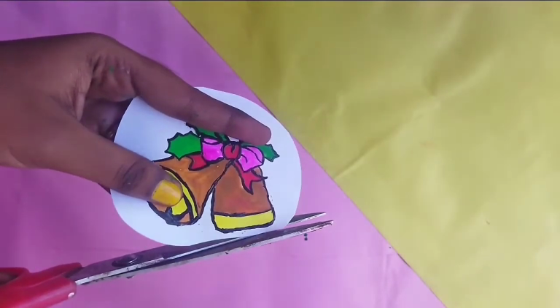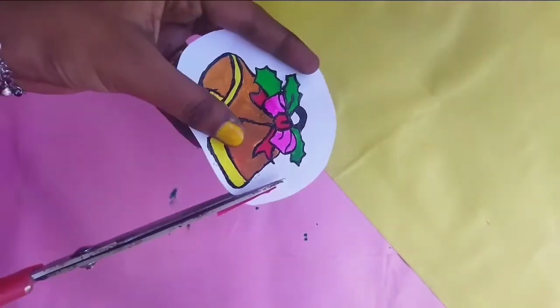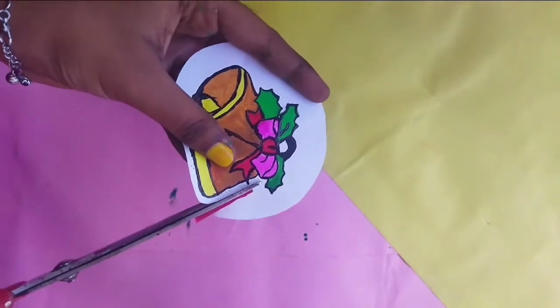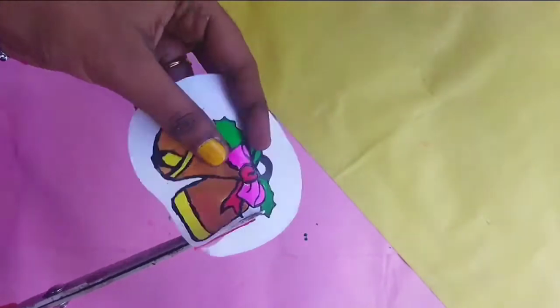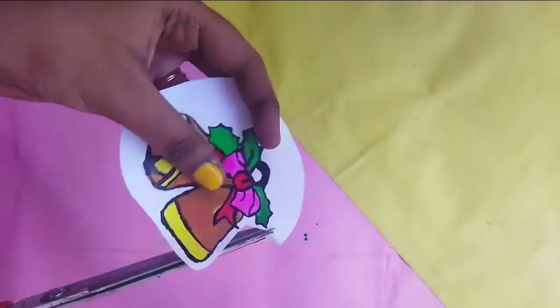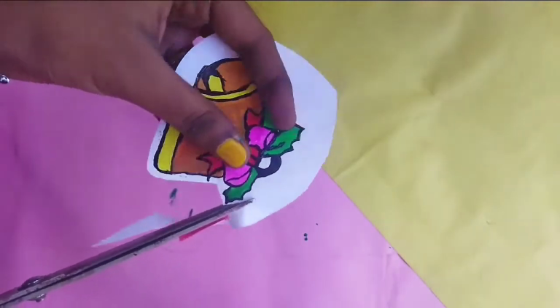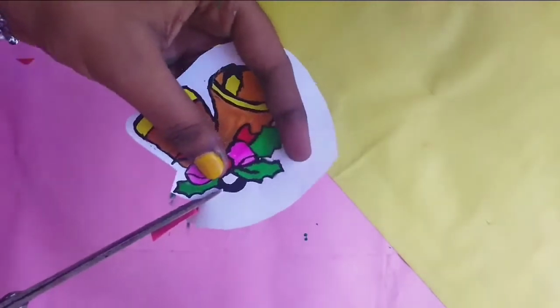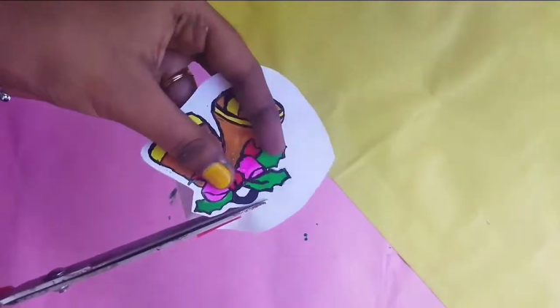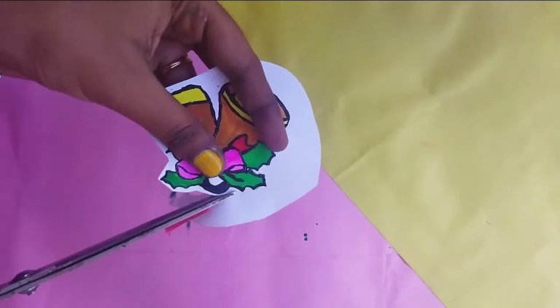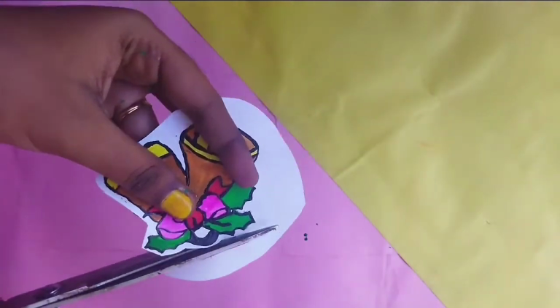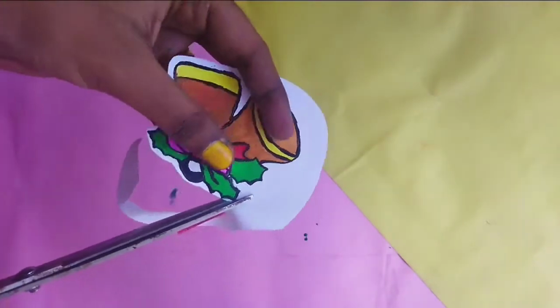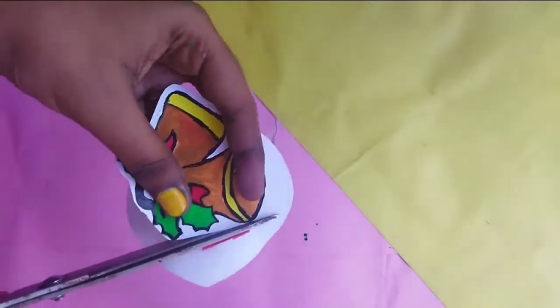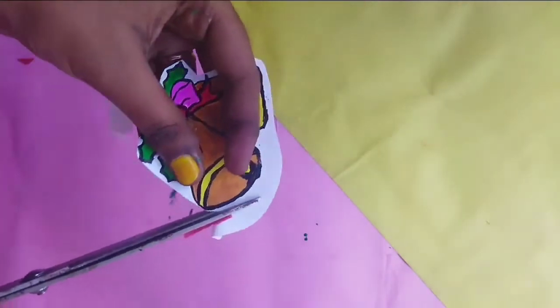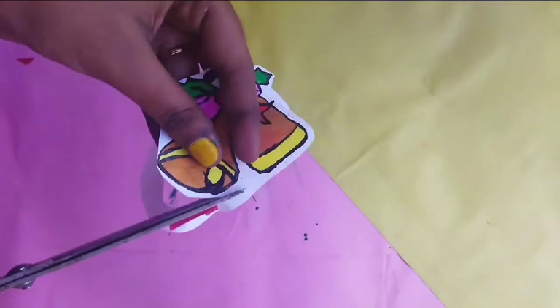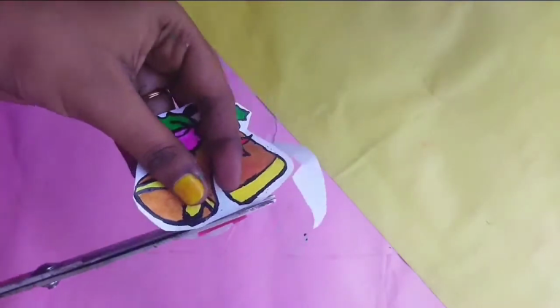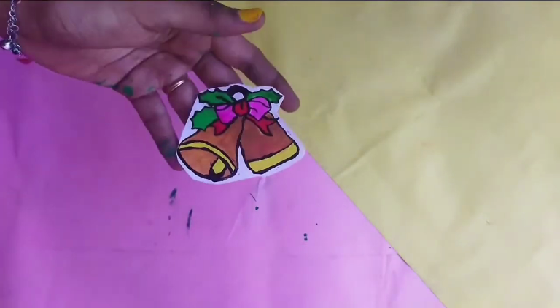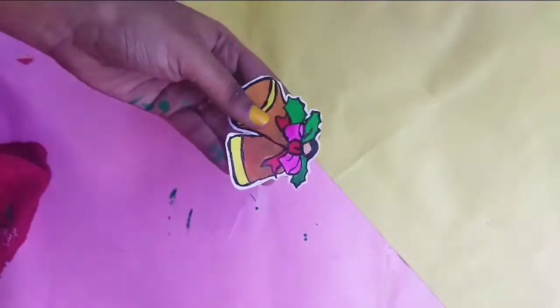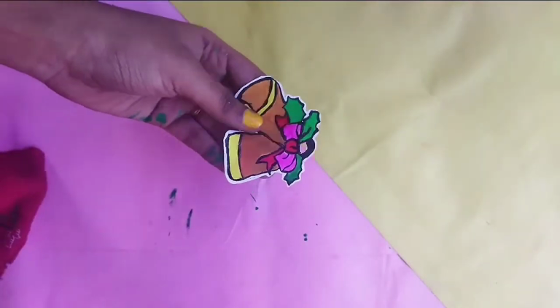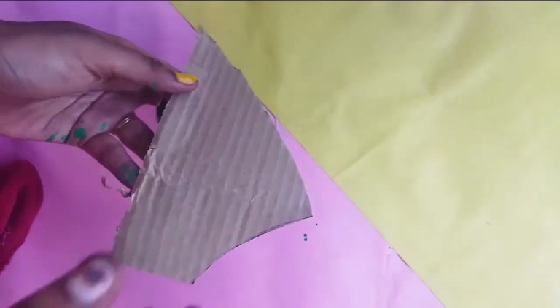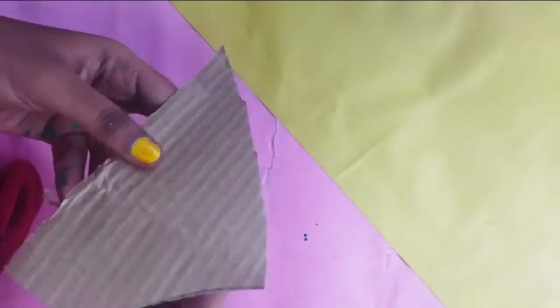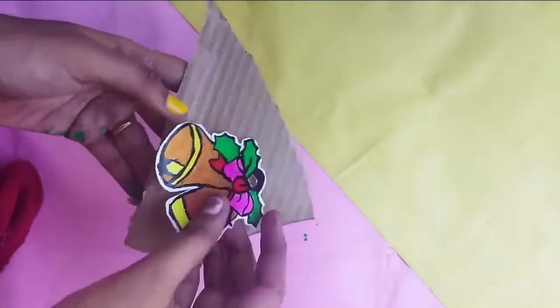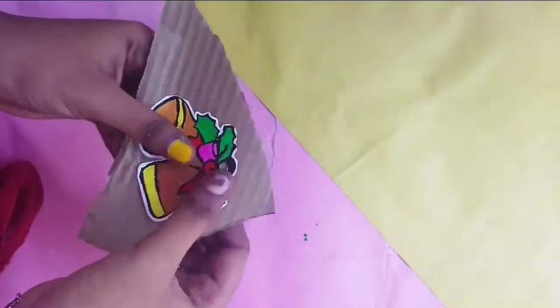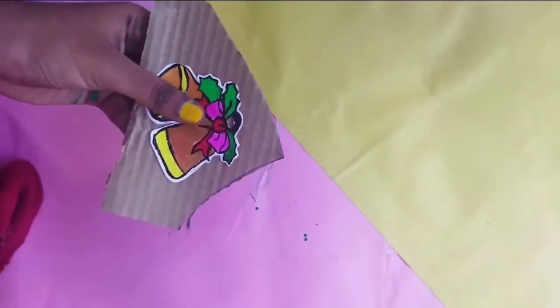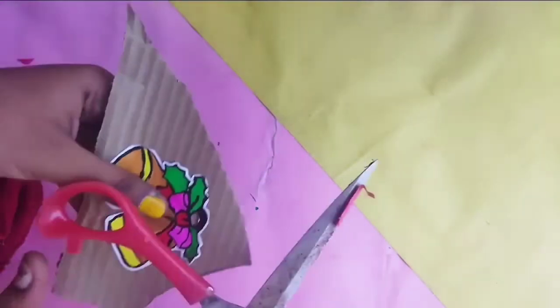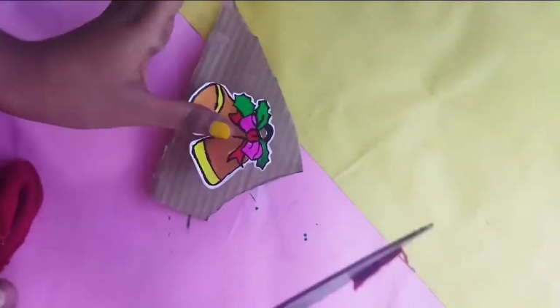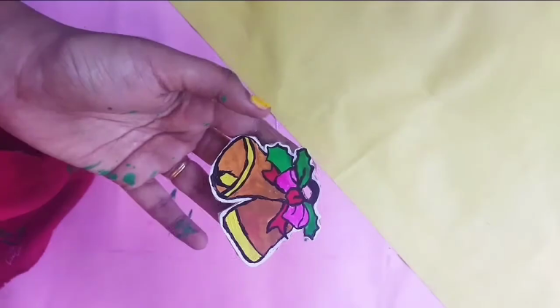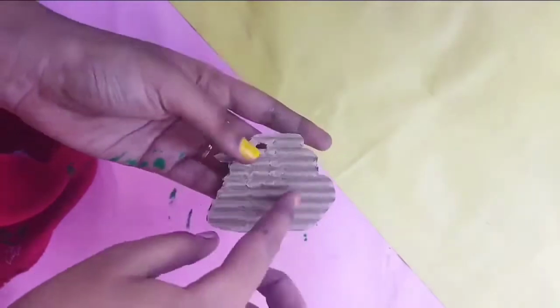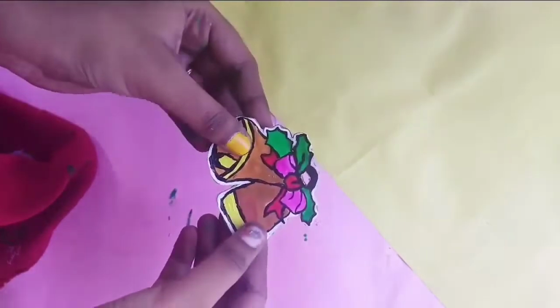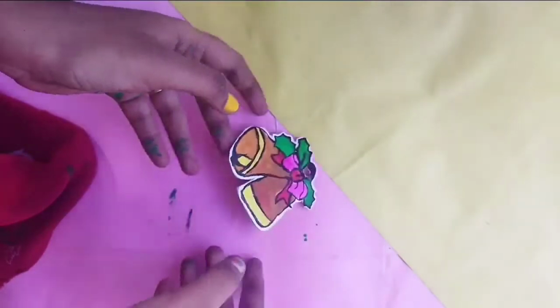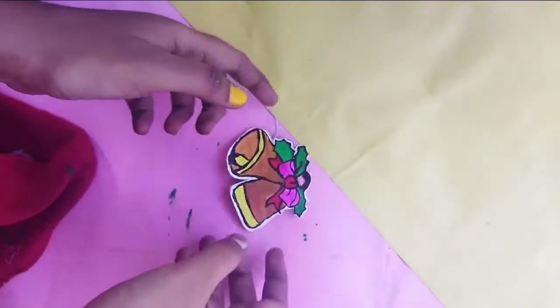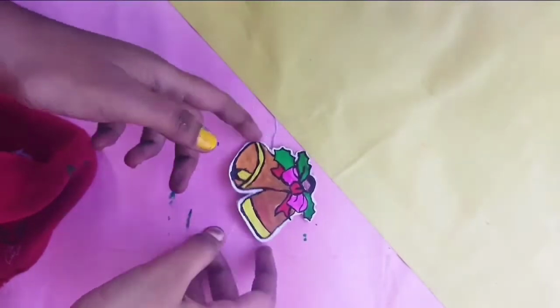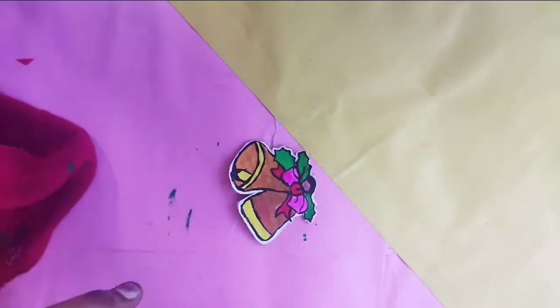Now I have a dry gram and a bell. We will cut it as a sticker — you can cut it in color. If you put it in a cardboard, then put it in the paper. Let's put a piece of paper.